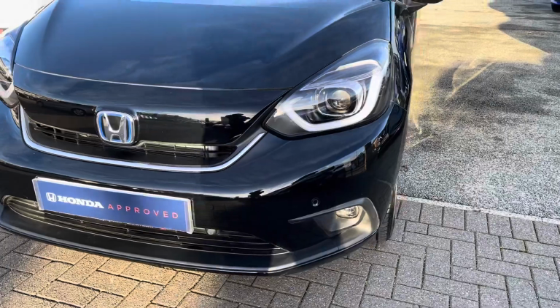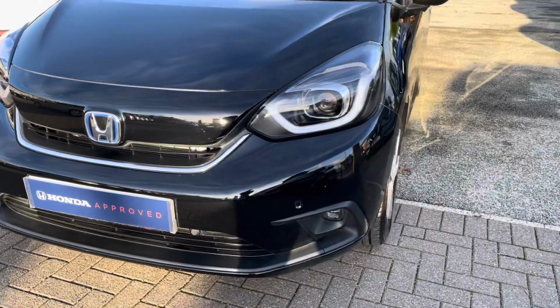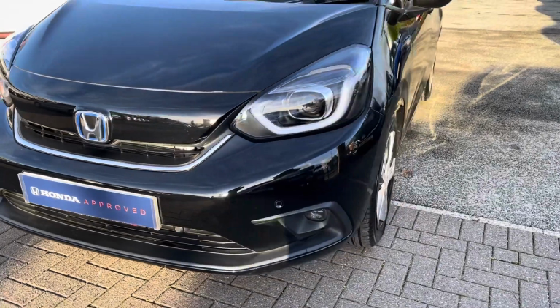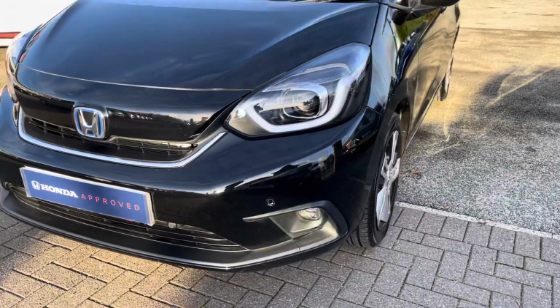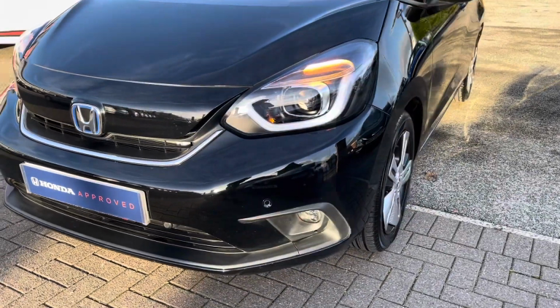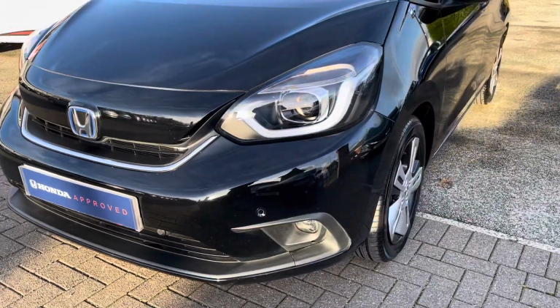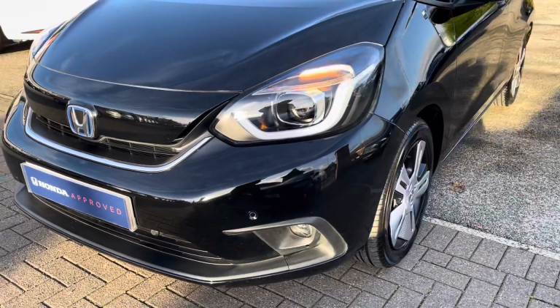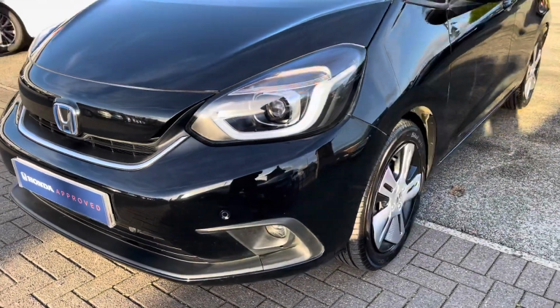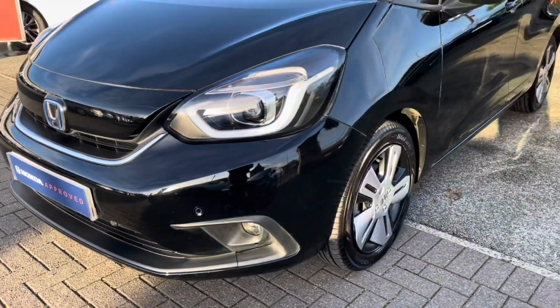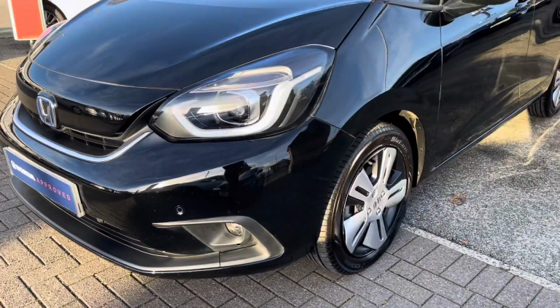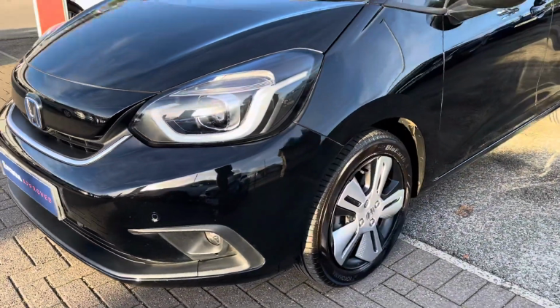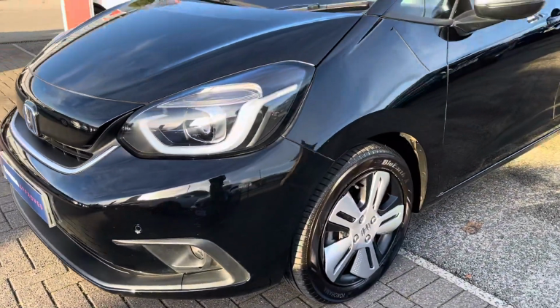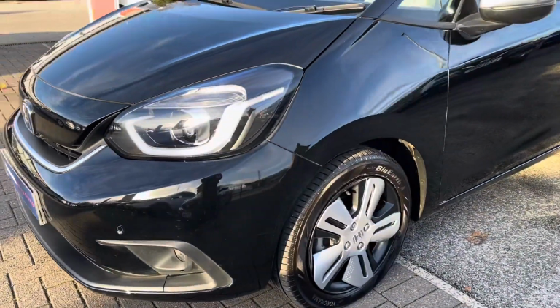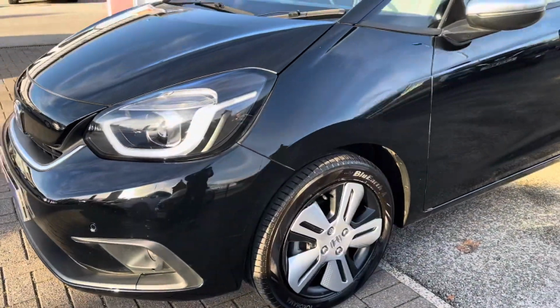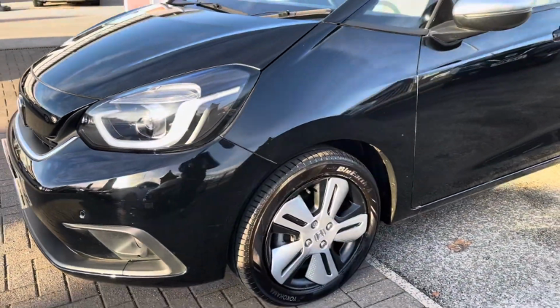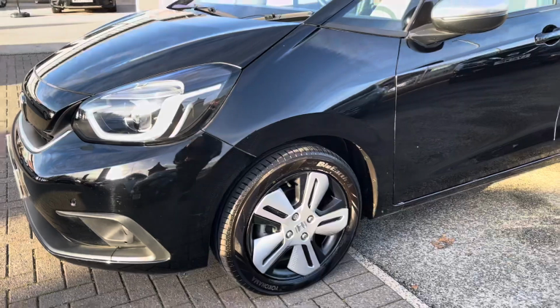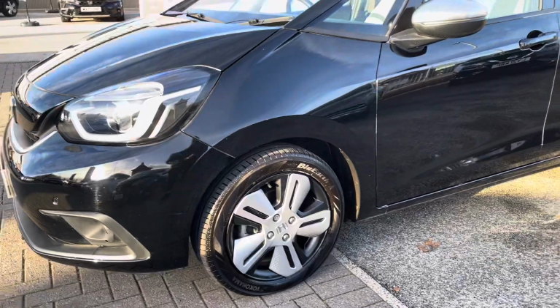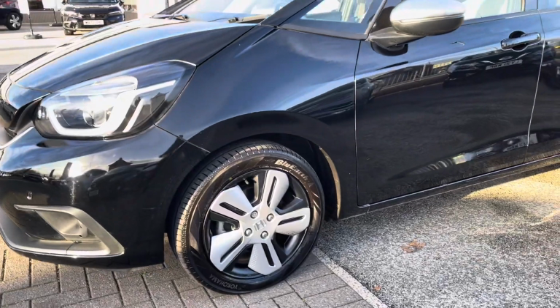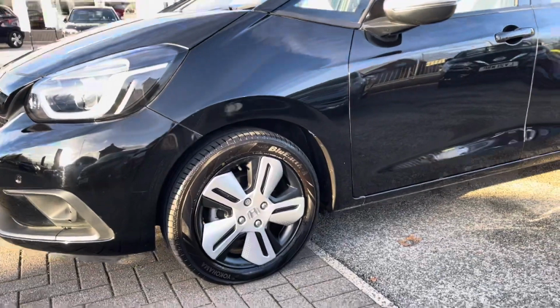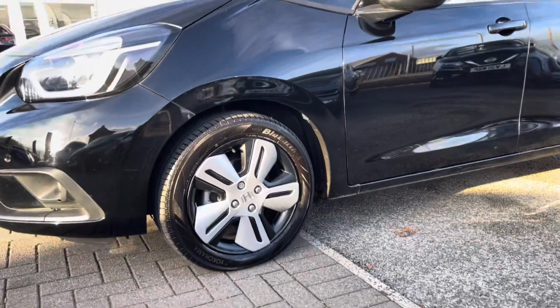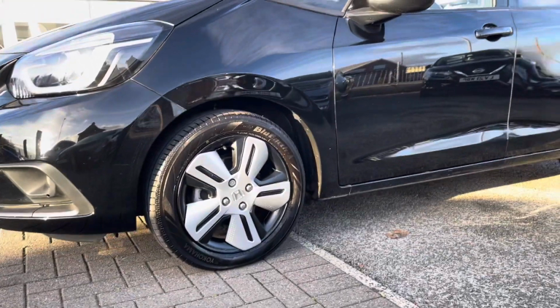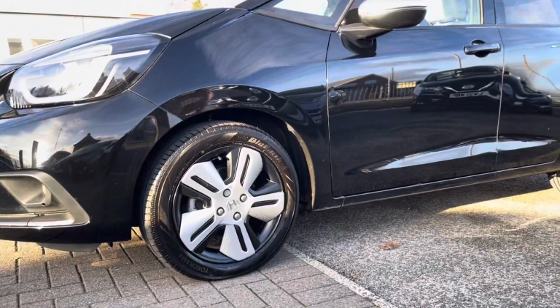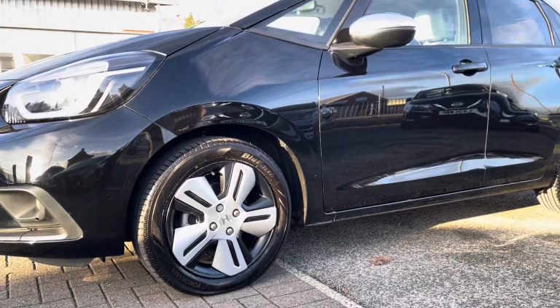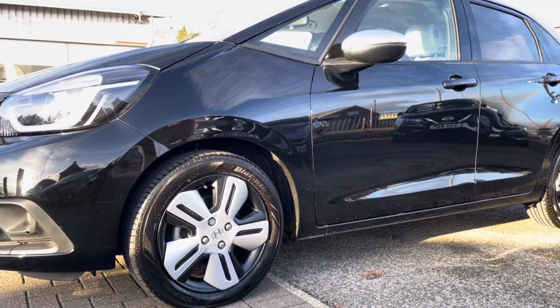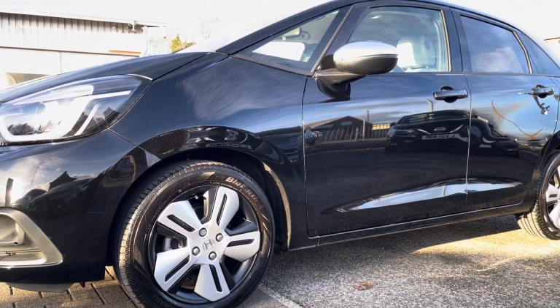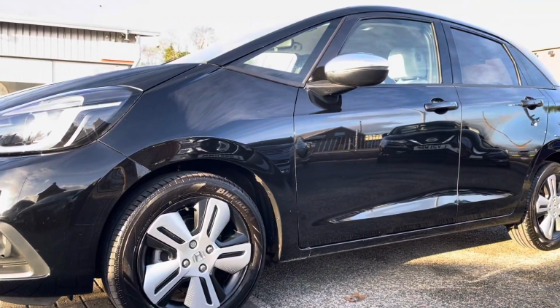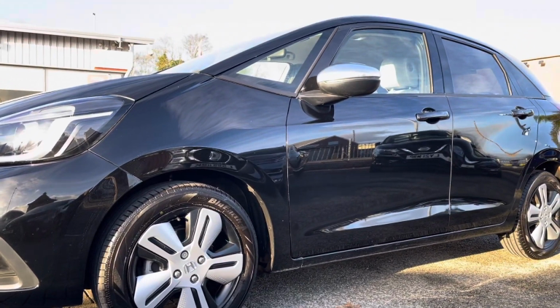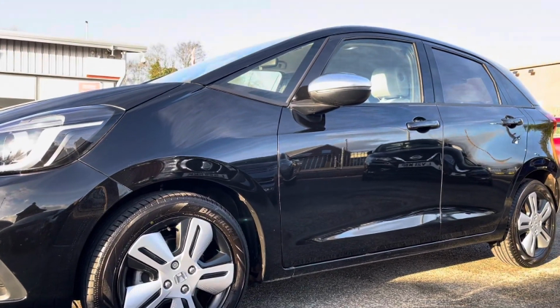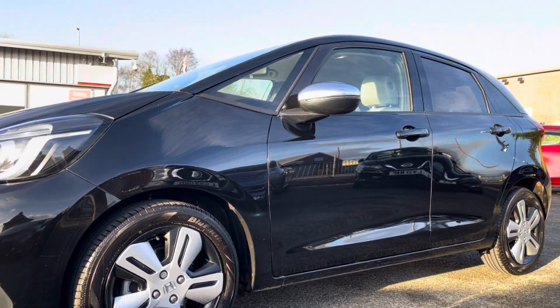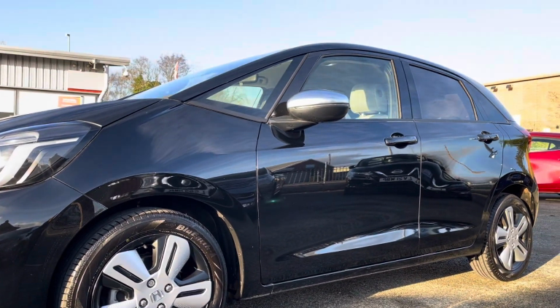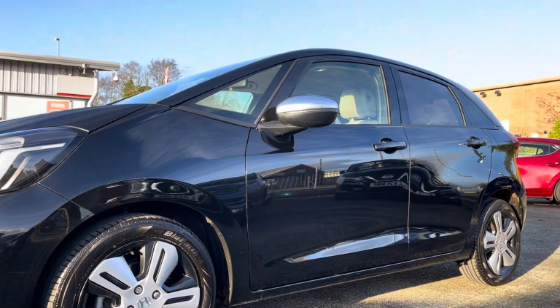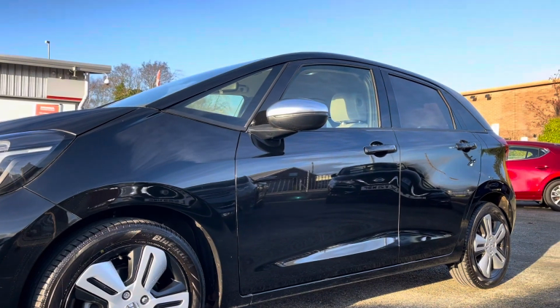Starting at the front, you do have your front parking sensors alongside your LED daytime running lights and headlights to ensure you do always have a full illumination of the road ahead. Round to the side, they do sit on these 16 inch multi-appearance alloys.